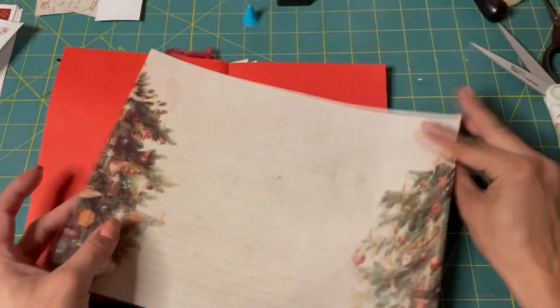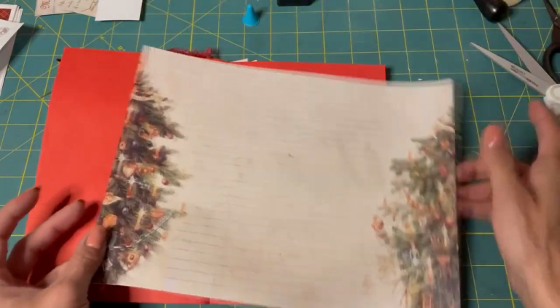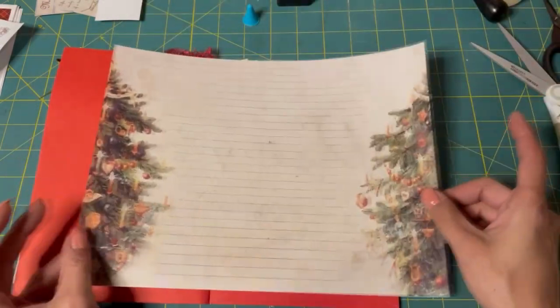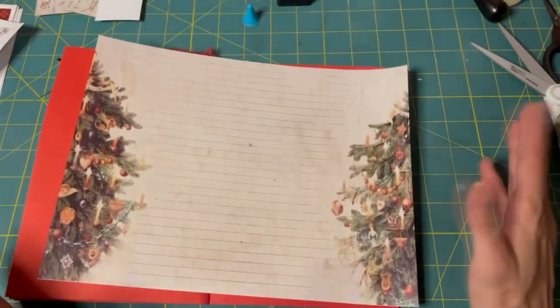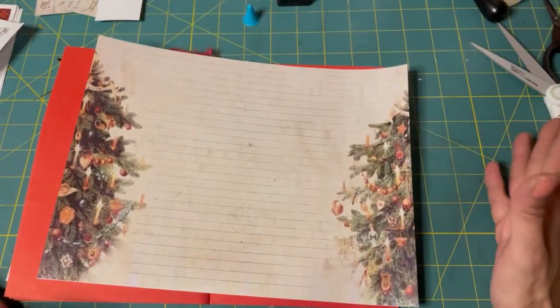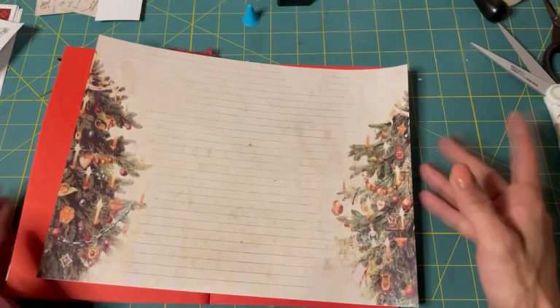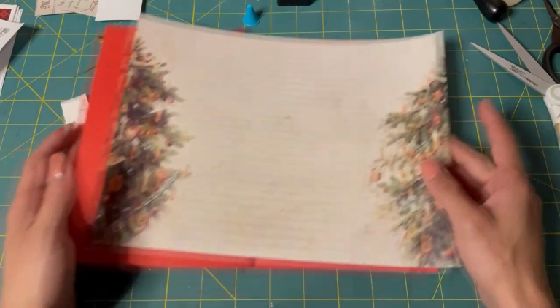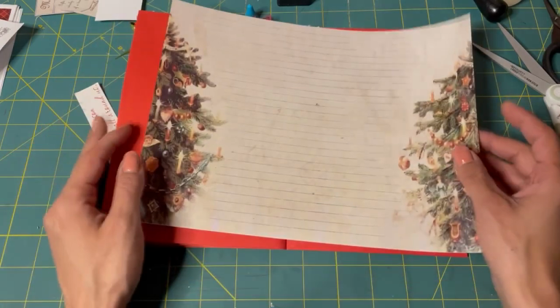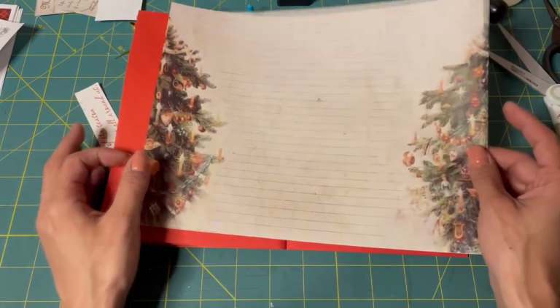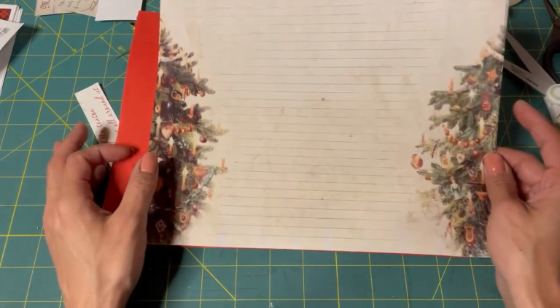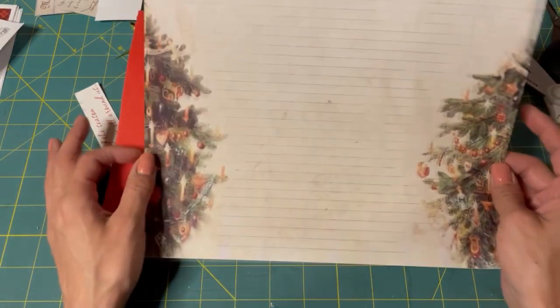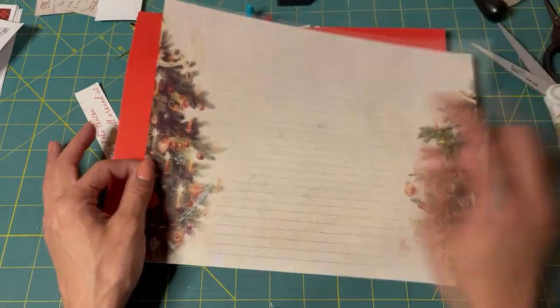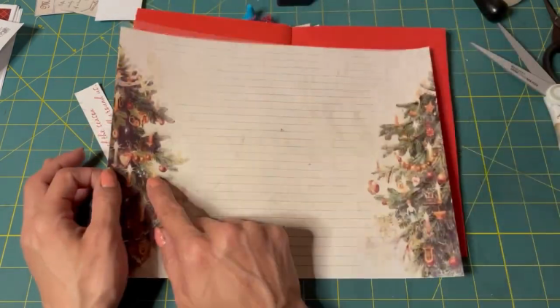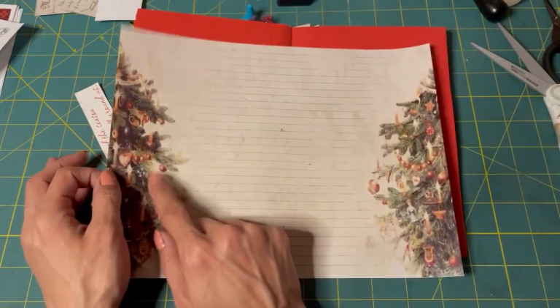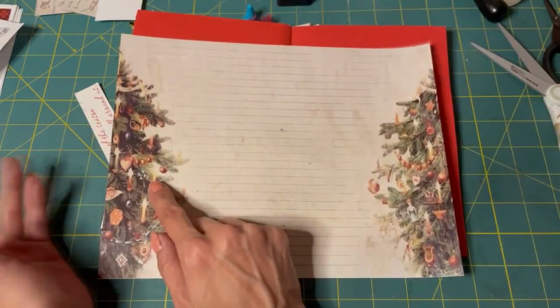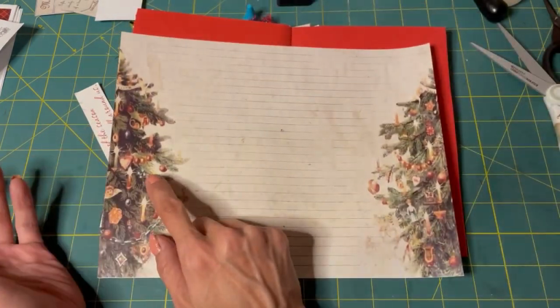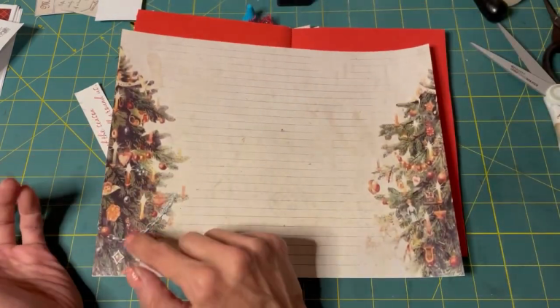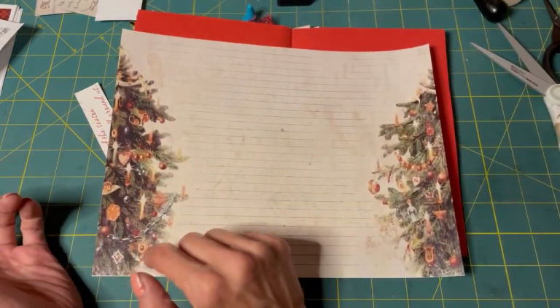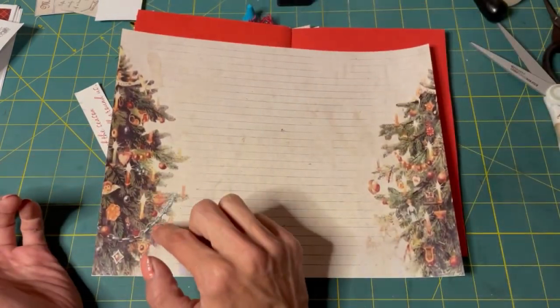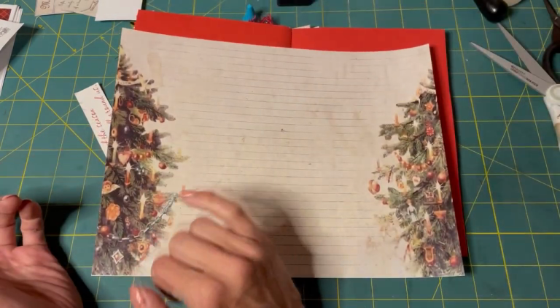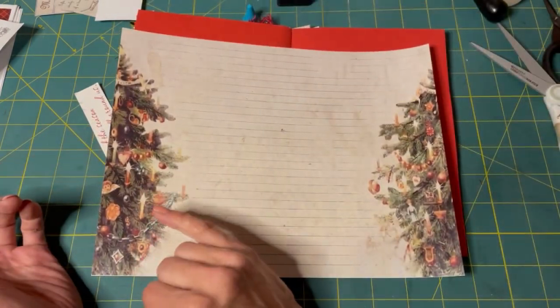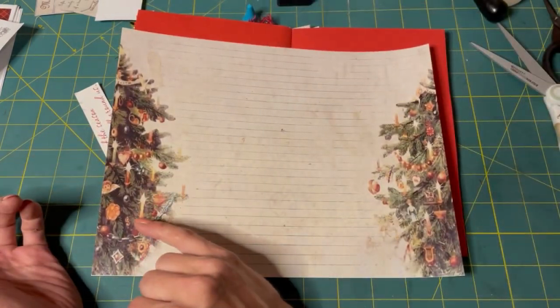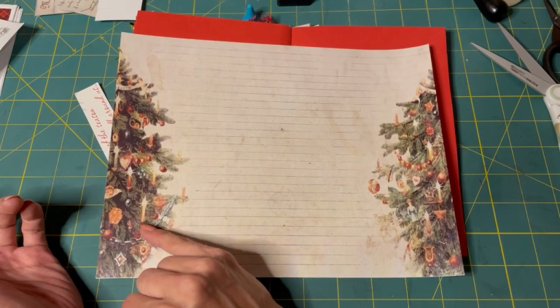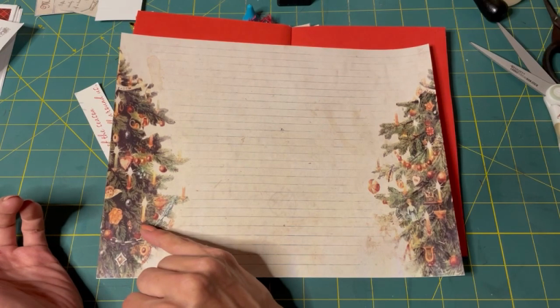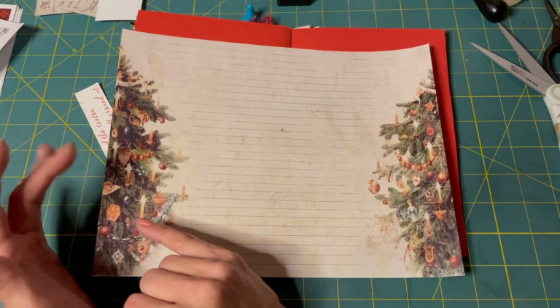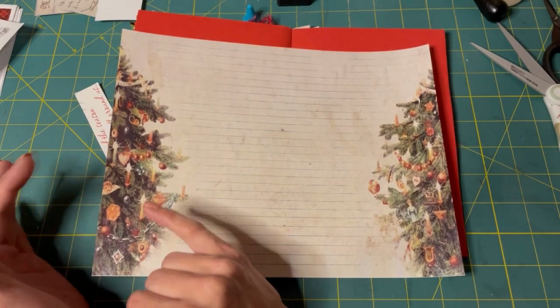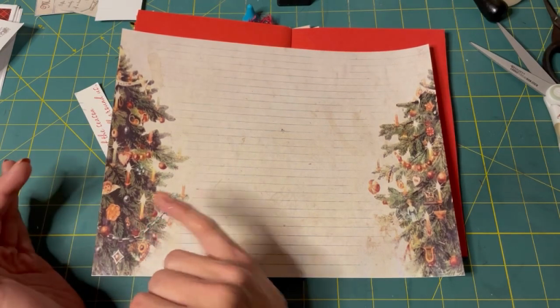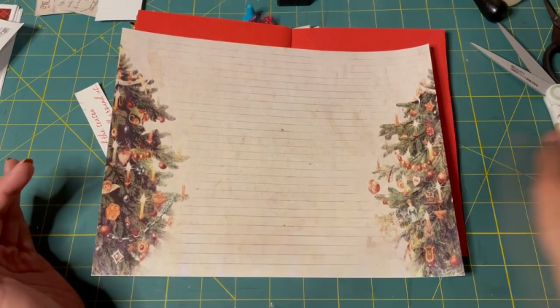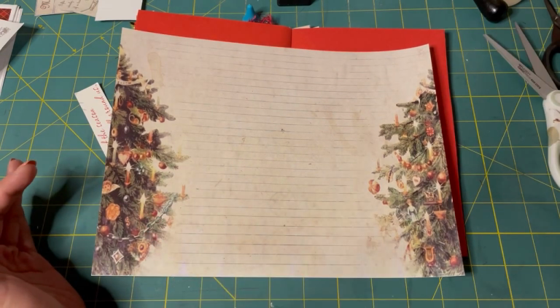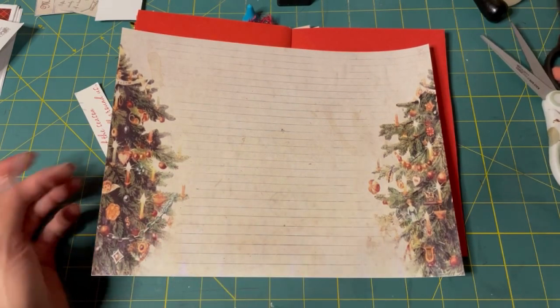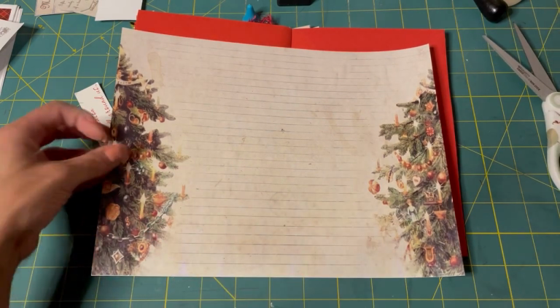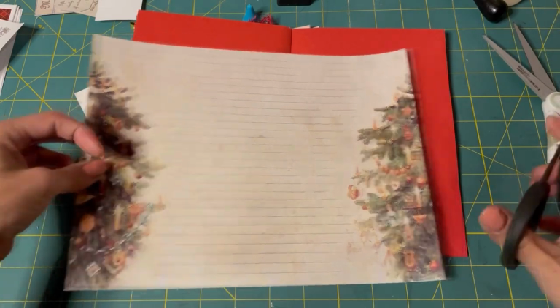So I have this page and I really like the tree in it. I like the quality of the tree — the image of the tree.